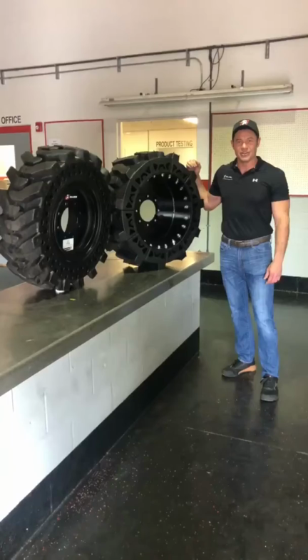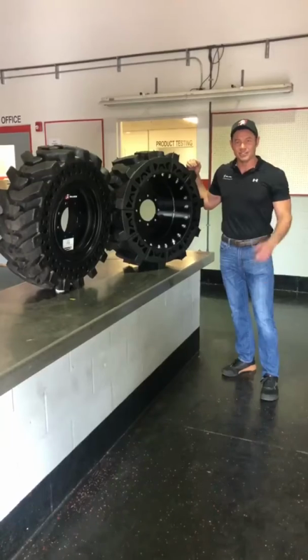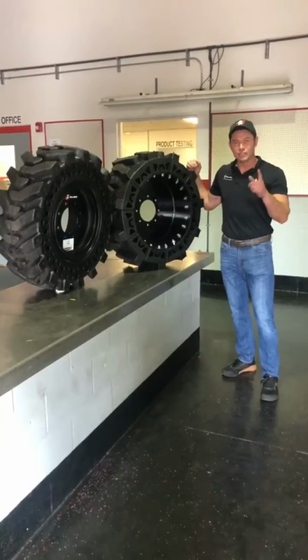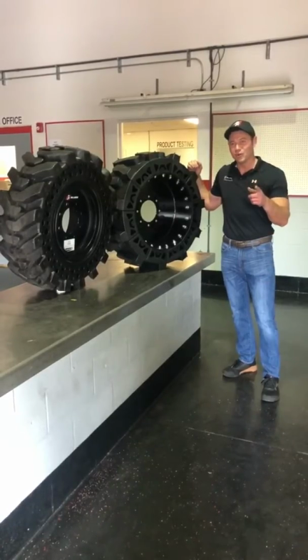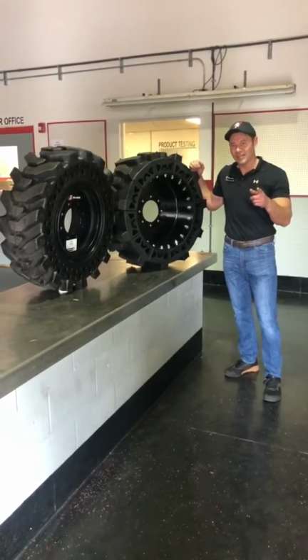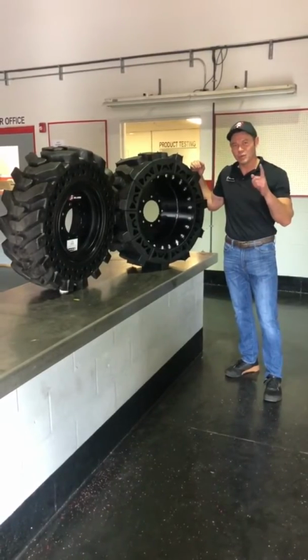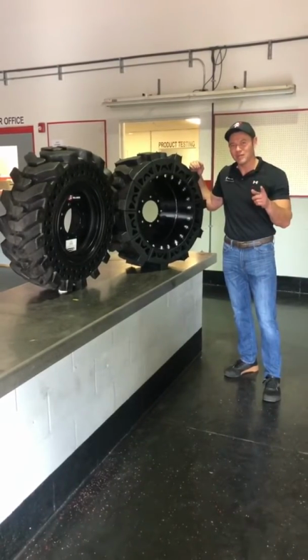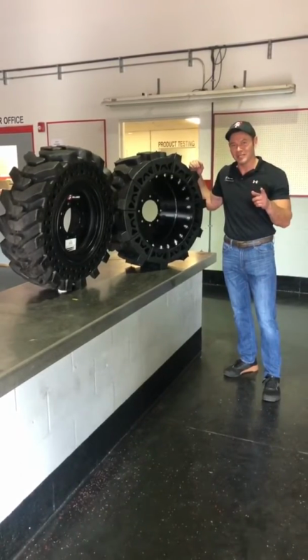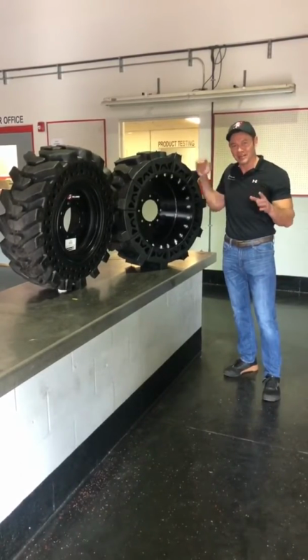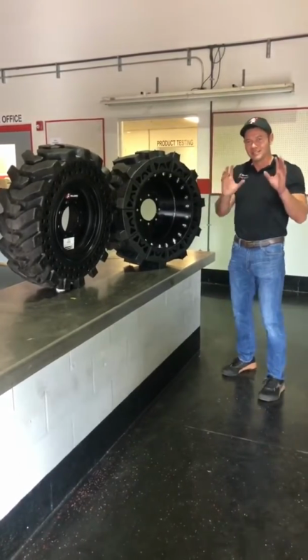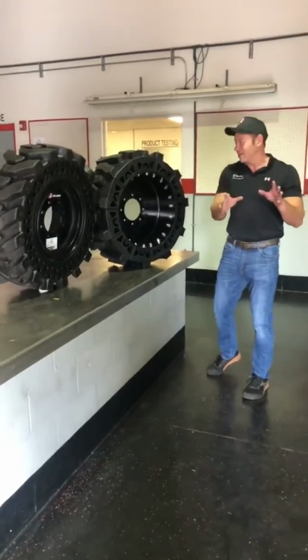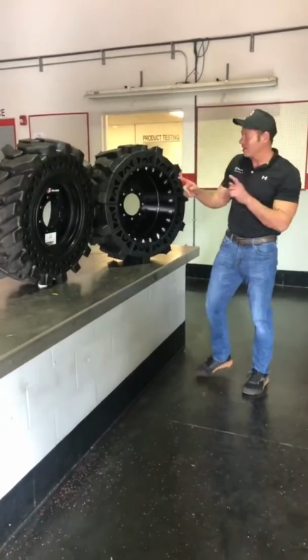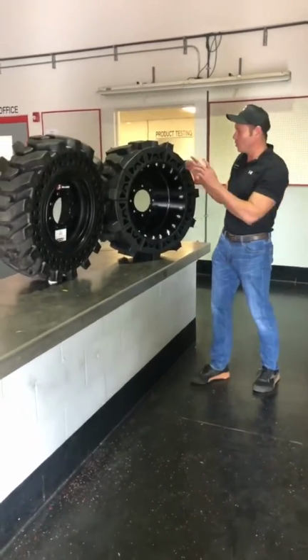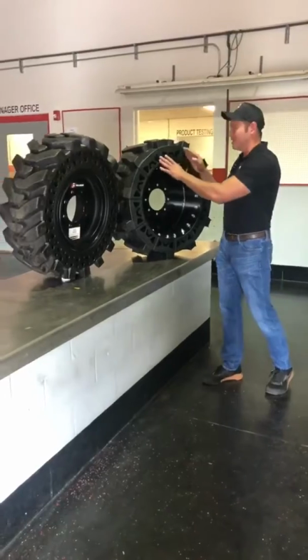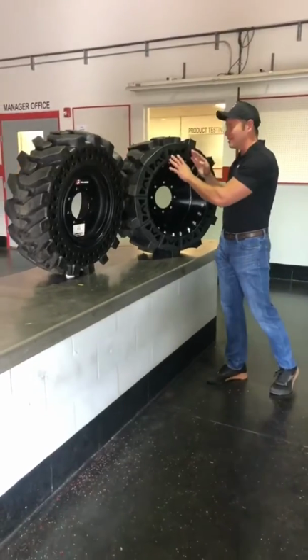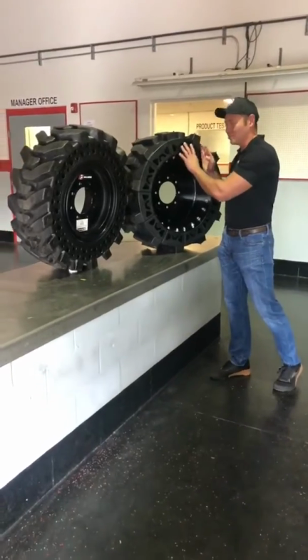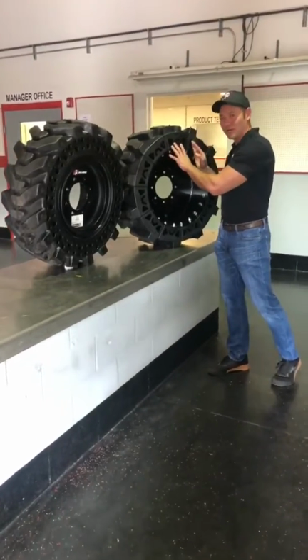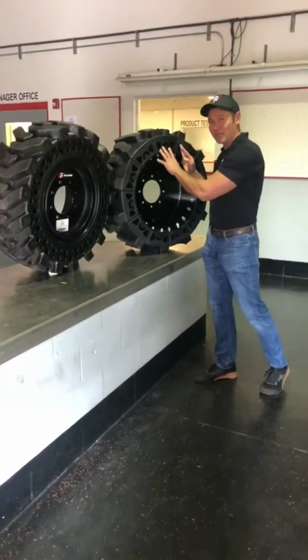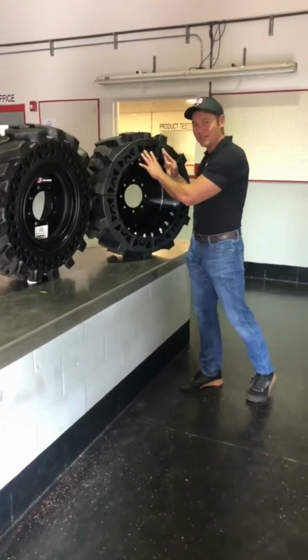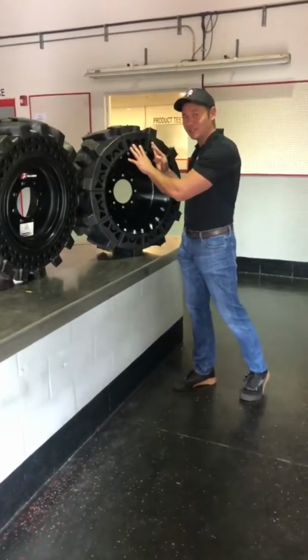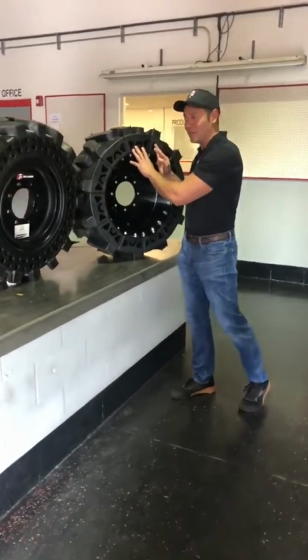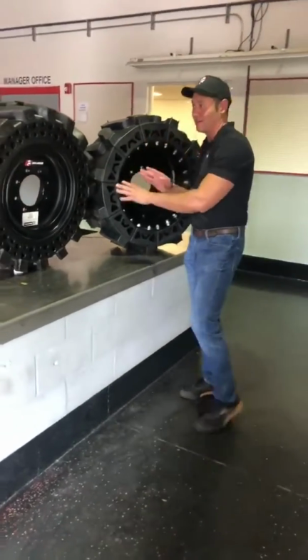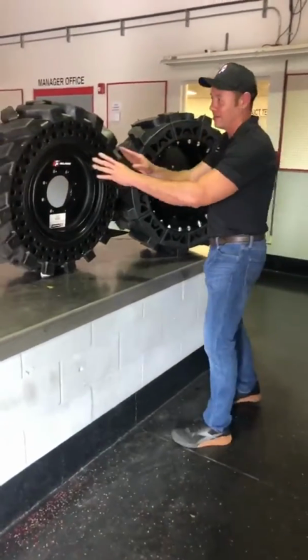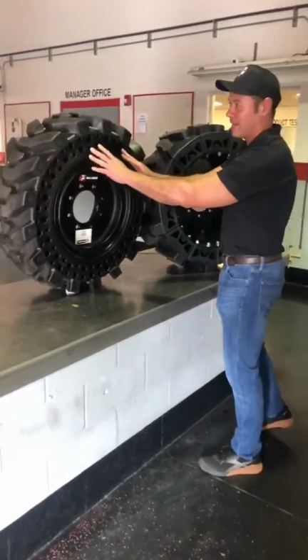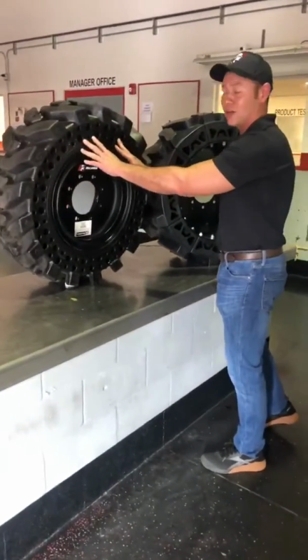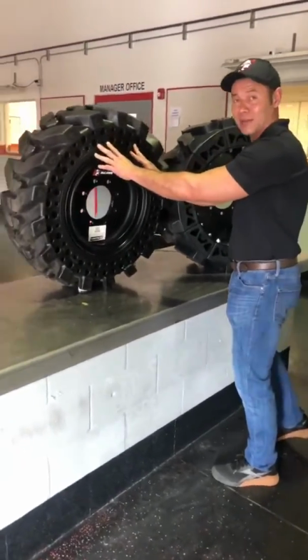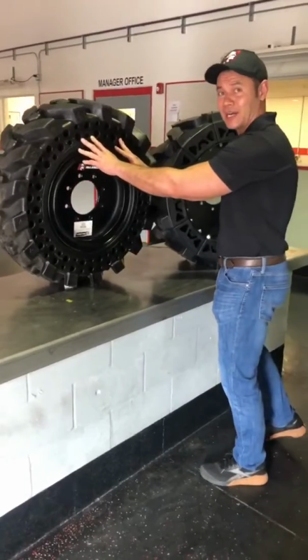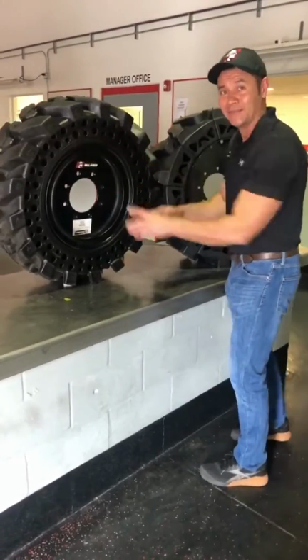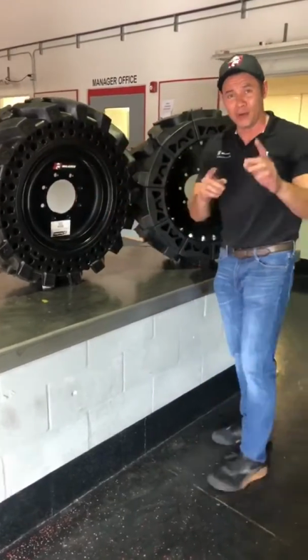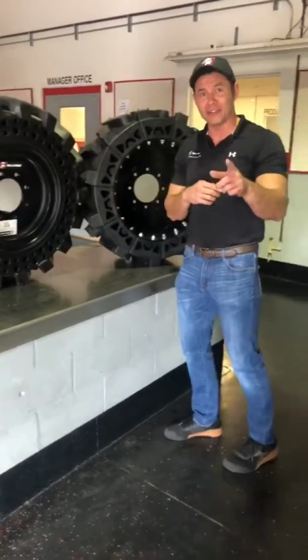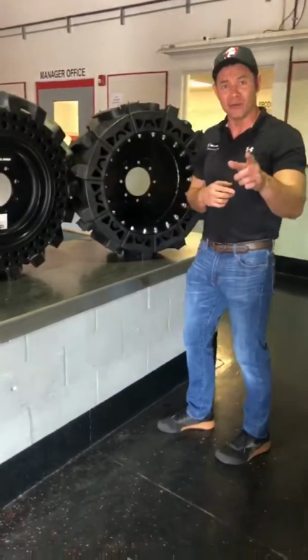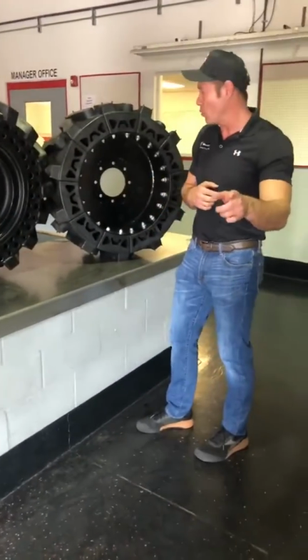This is RJ Doyle and this is Quick Minute with McLaren. Today we want to discuss: is a repairable segmented solid tire better than a solid flat proof tire? Quick answer: no. Reason why.